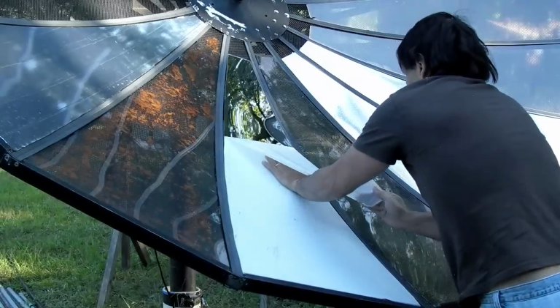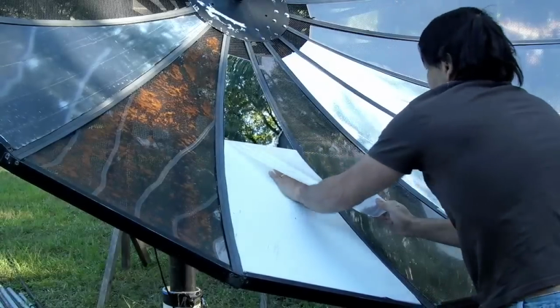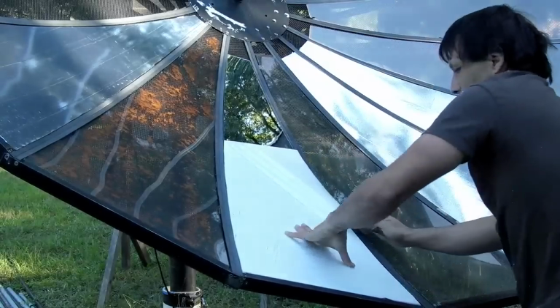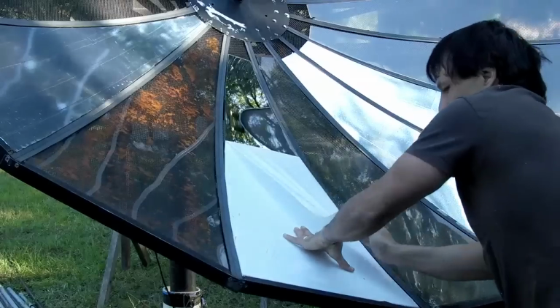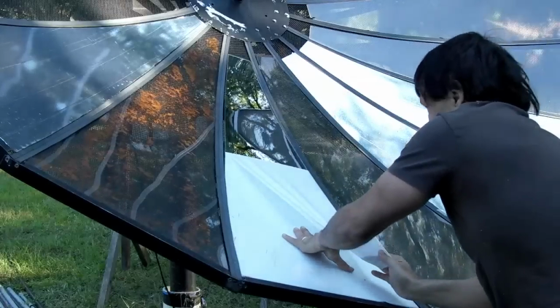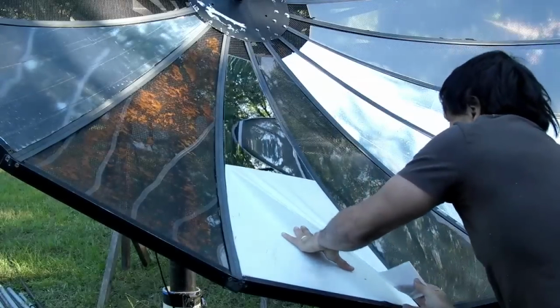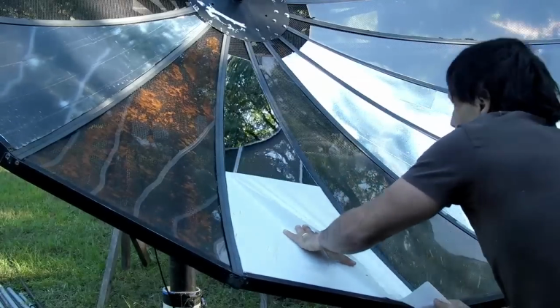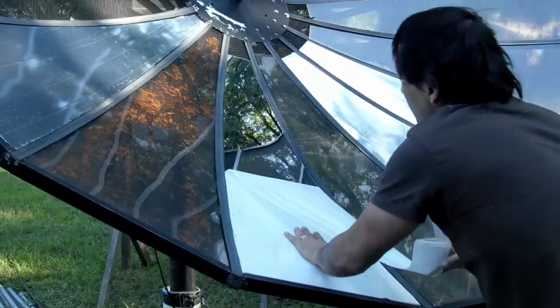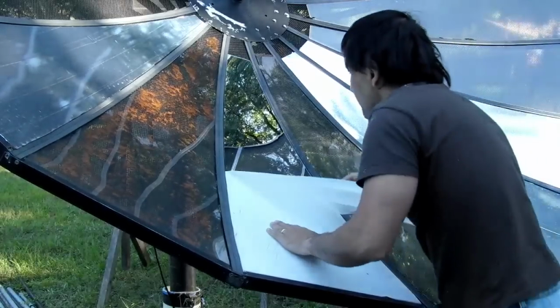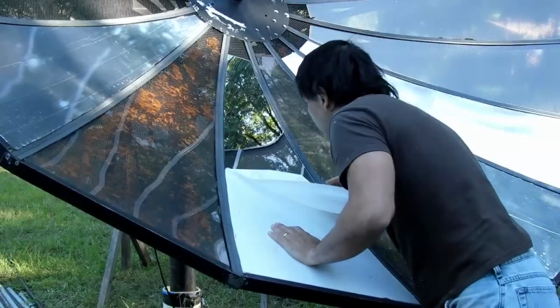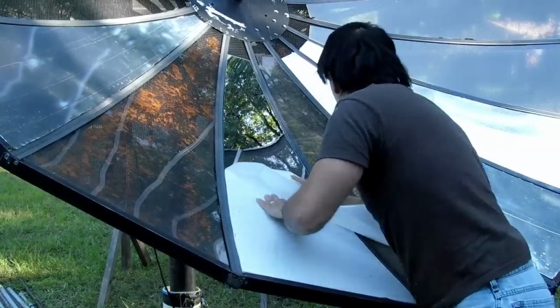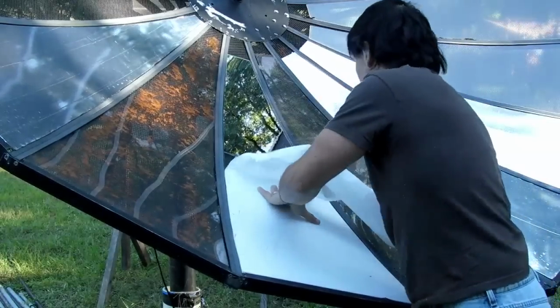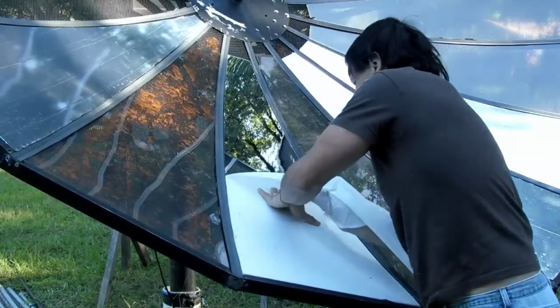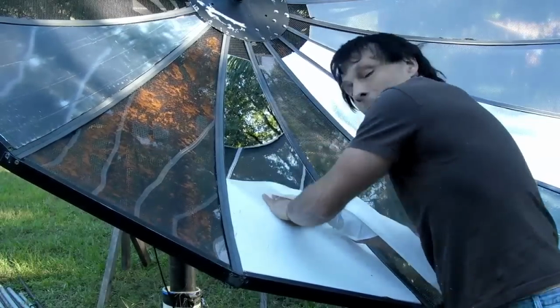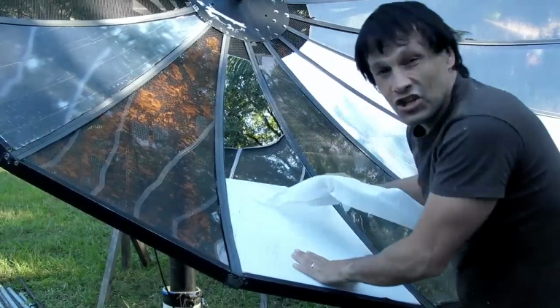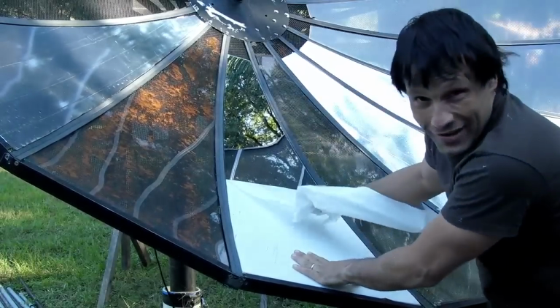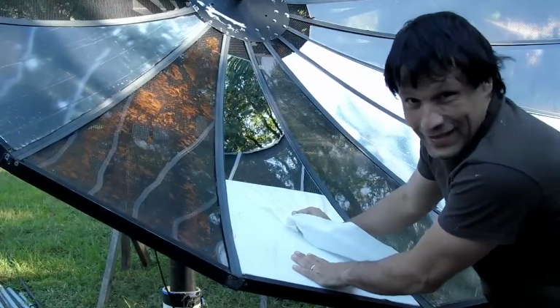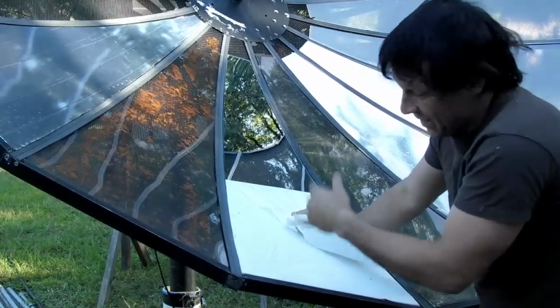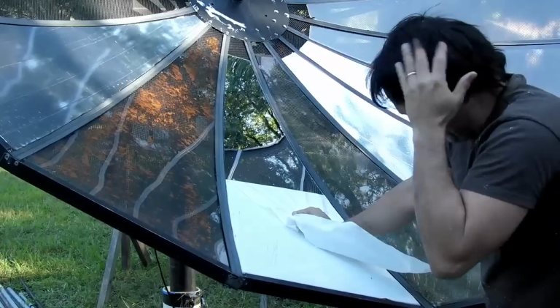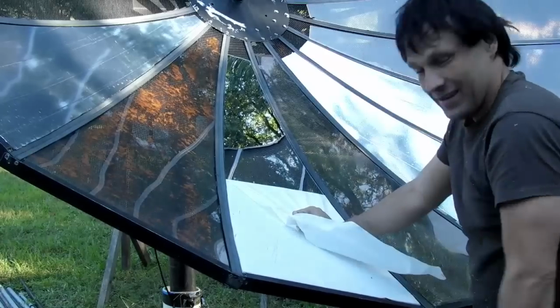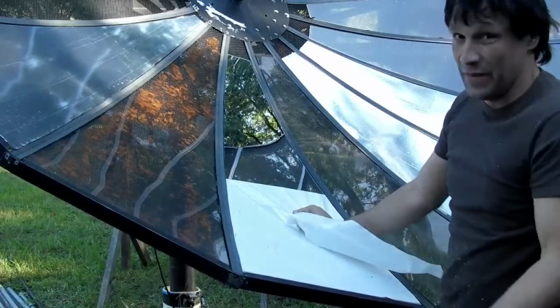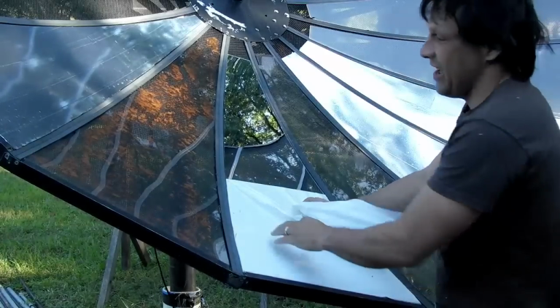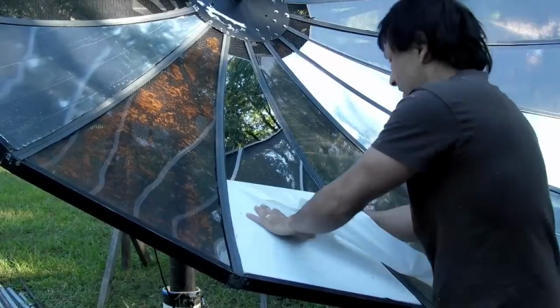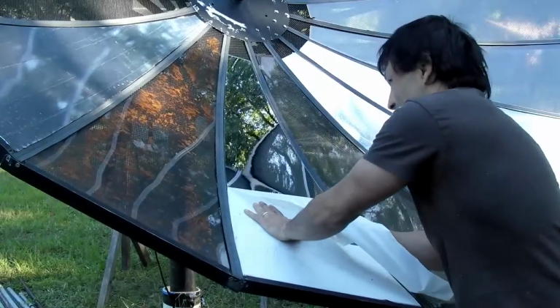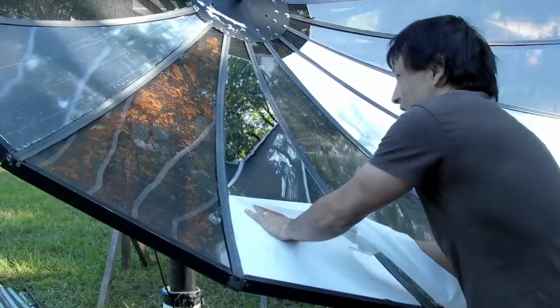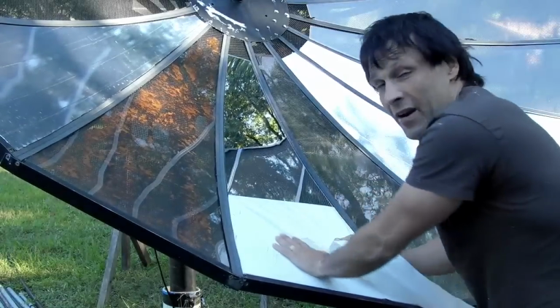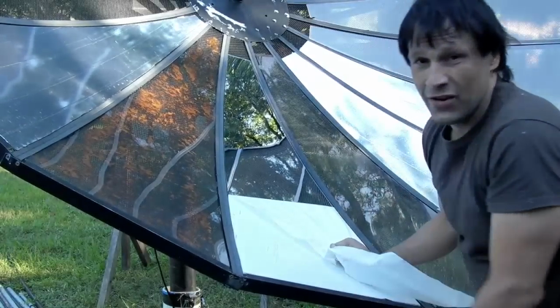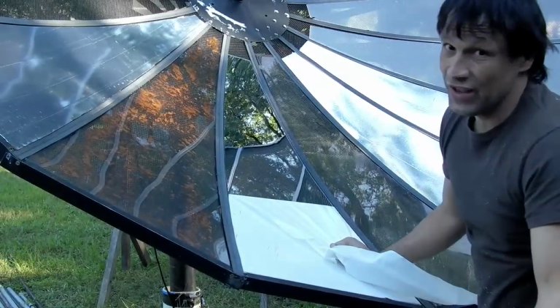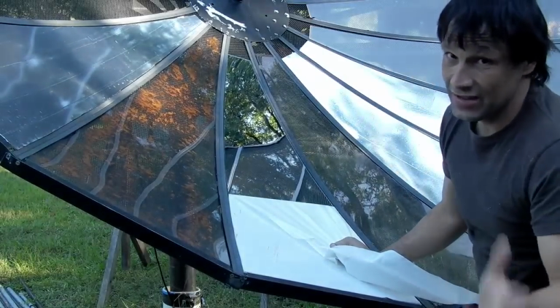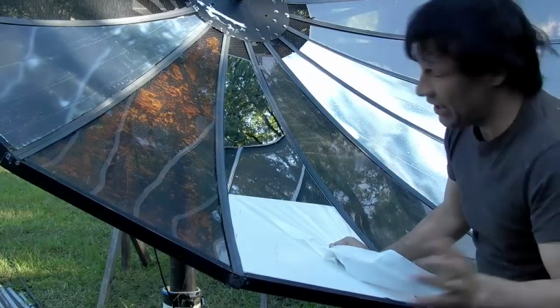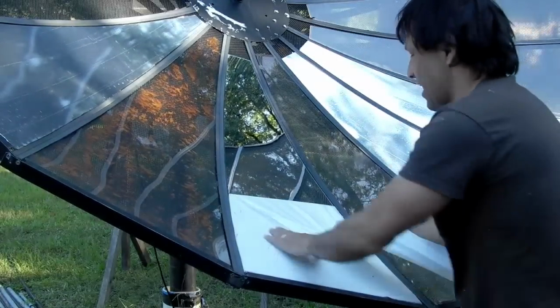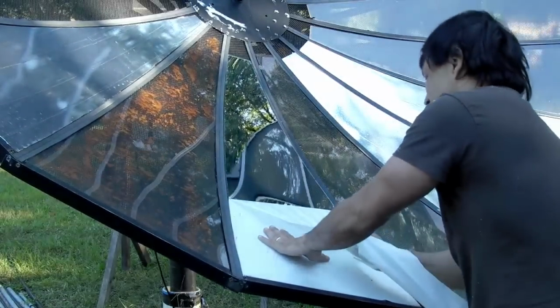By carefully removing the protective coating, you expose a beautiful mirrored surface that will last years in daily sunlight. The size of each of the panels on a dish like this may vary a little bit, so you may need to trim a few just a touch smaller.